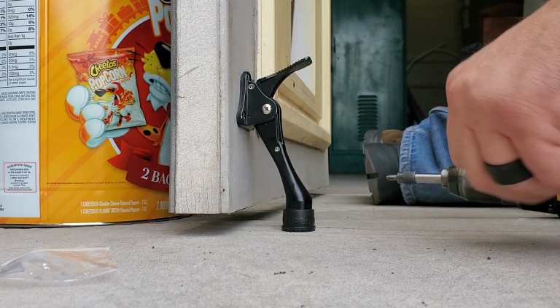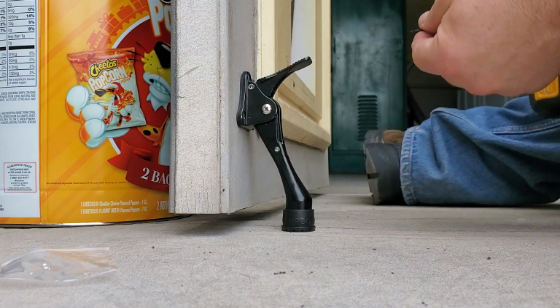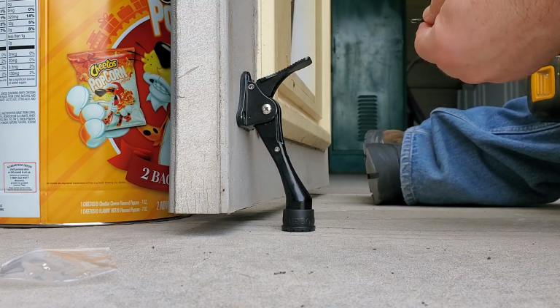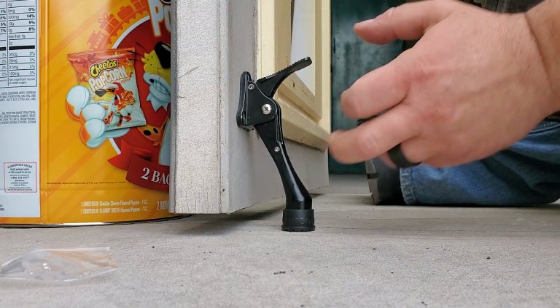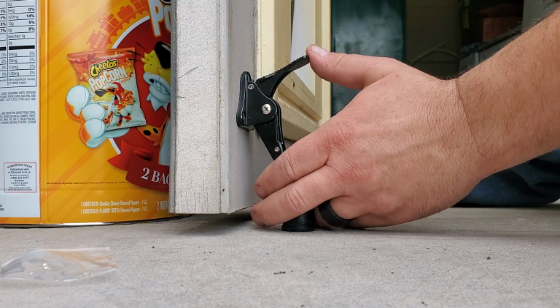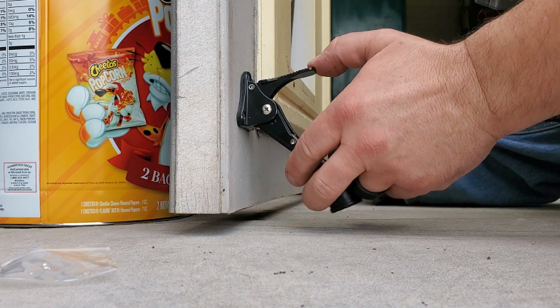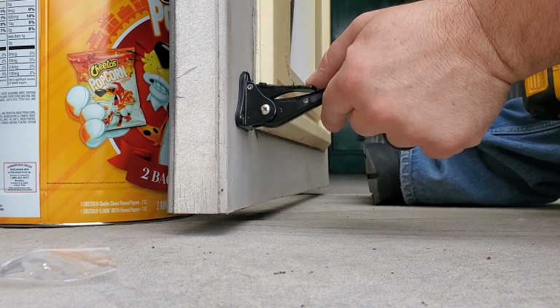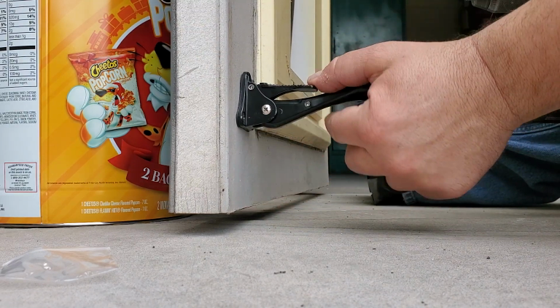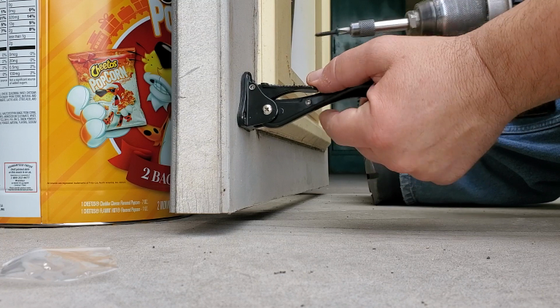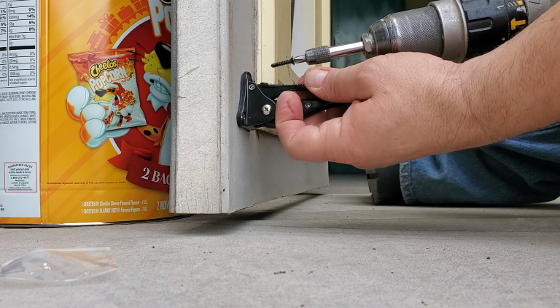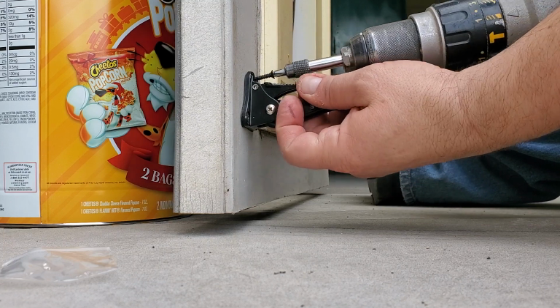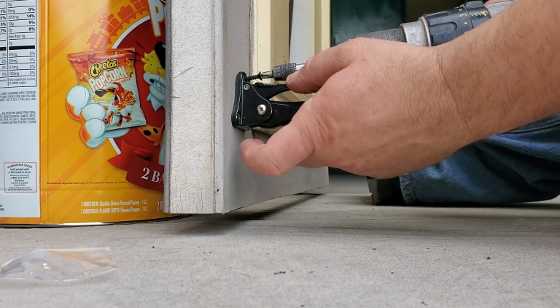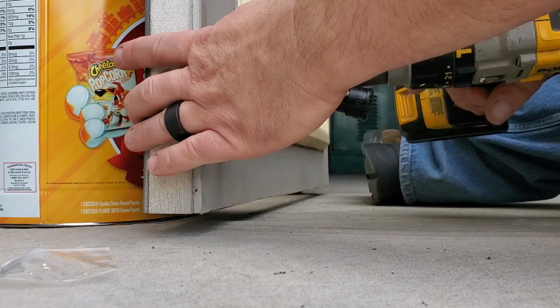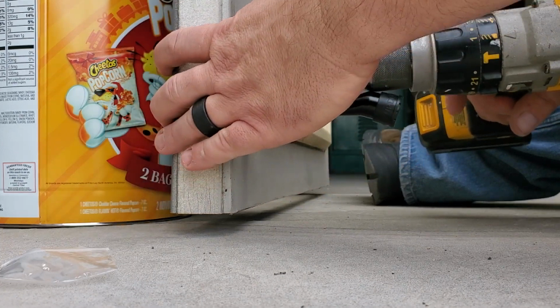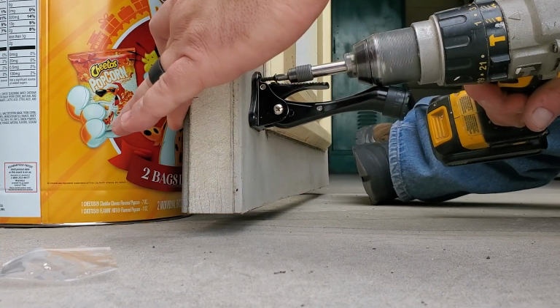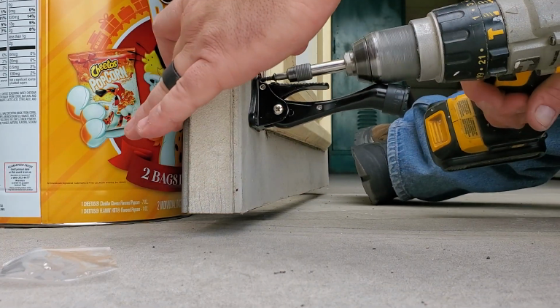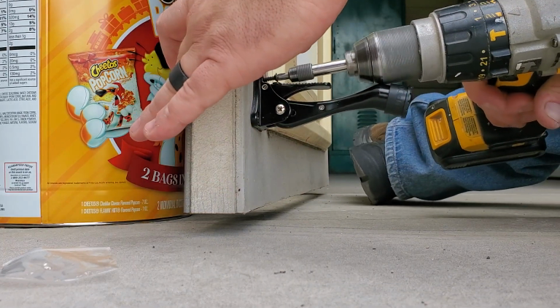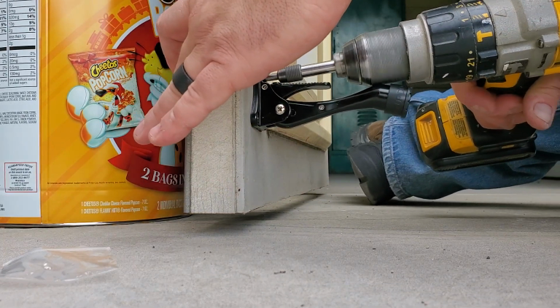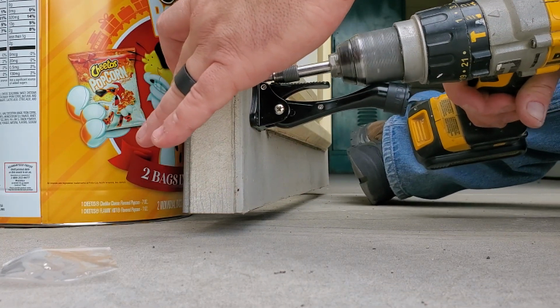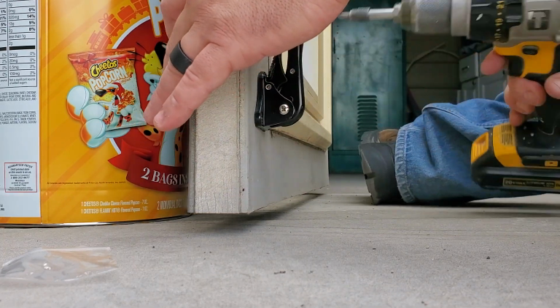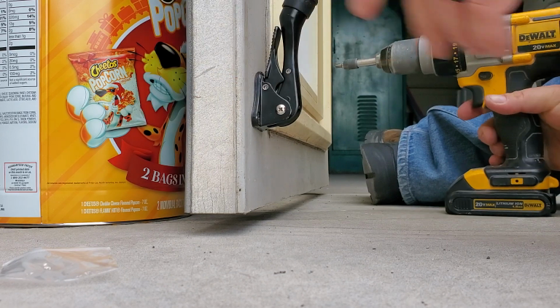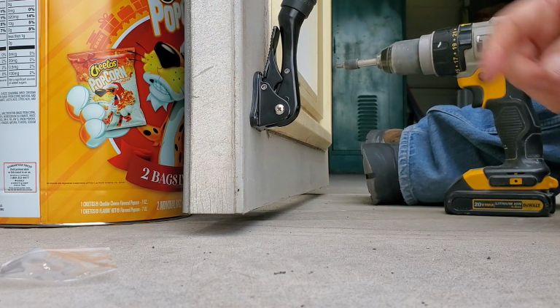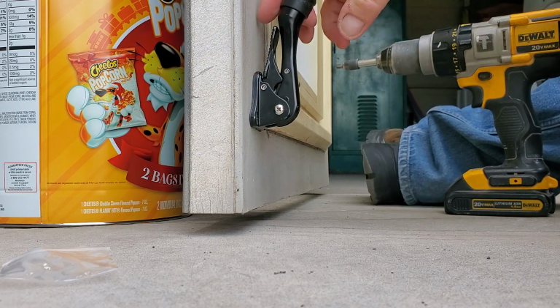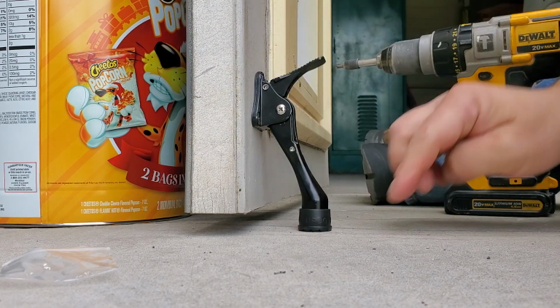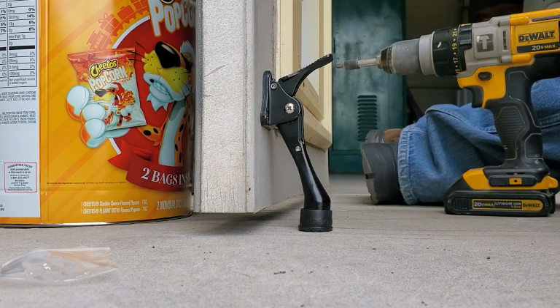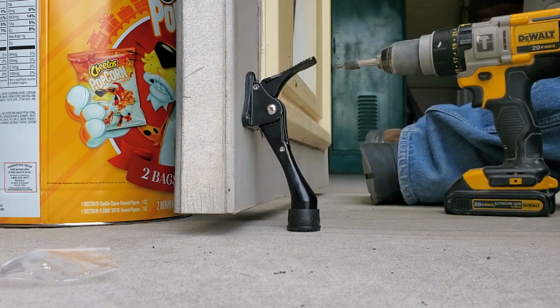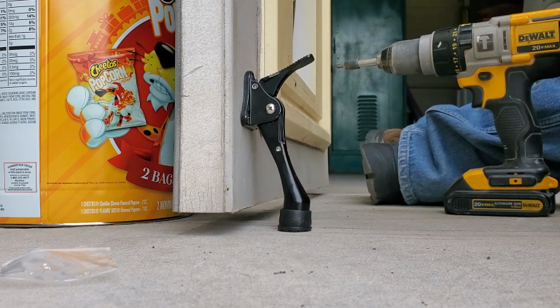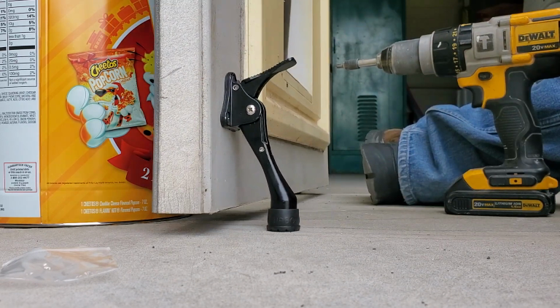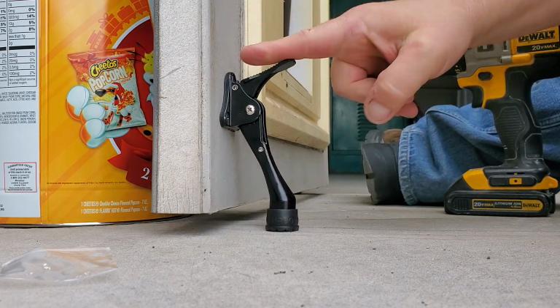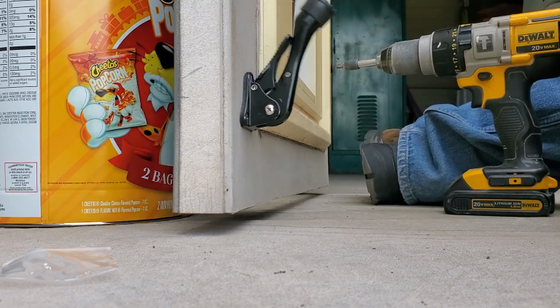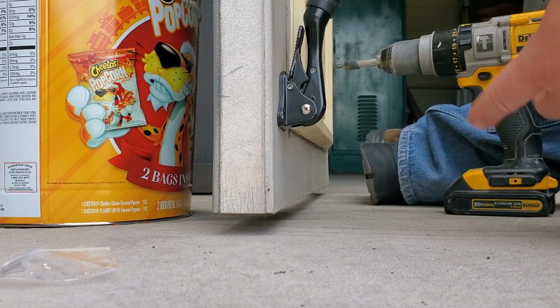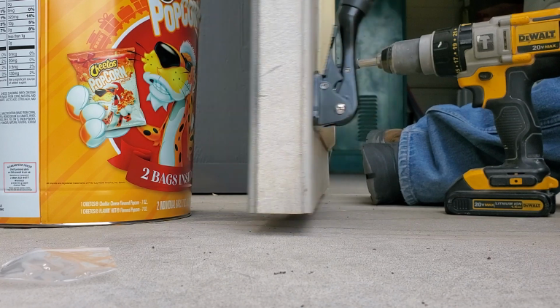Now get in the top hole — the lever has to be like that so you can get in there. Put a screw in the top hole. Okay, it's down, it's up, door doesn't close. Look at that!